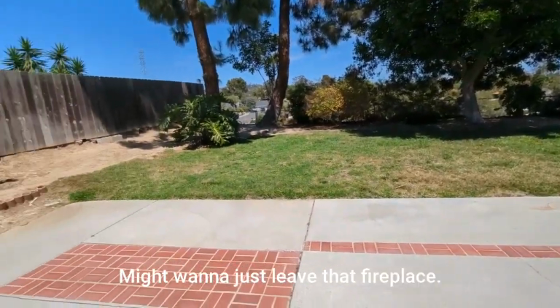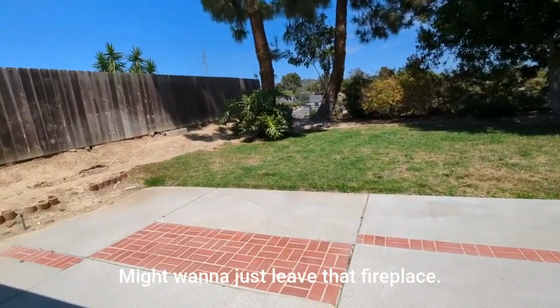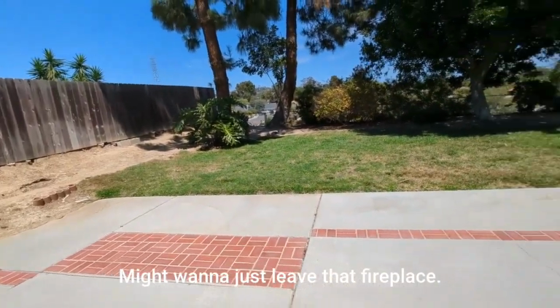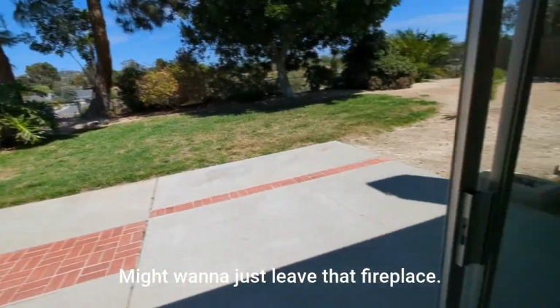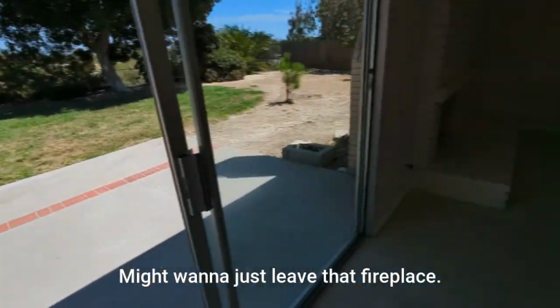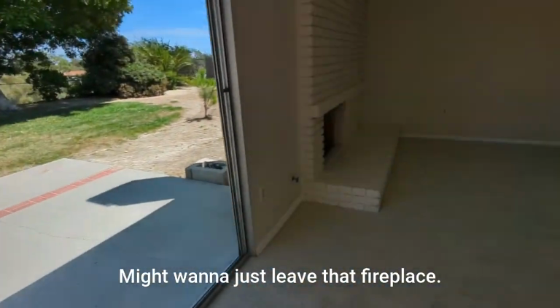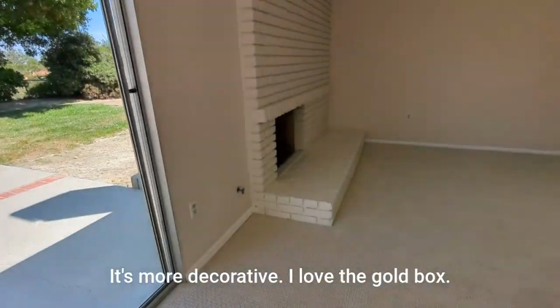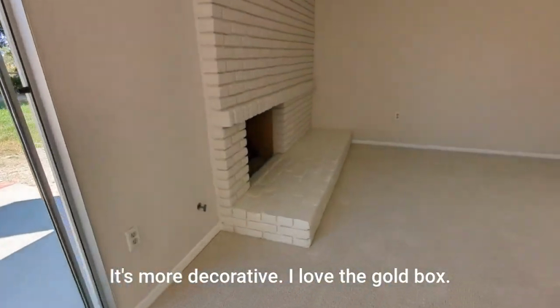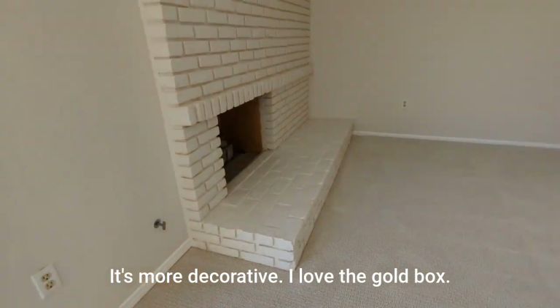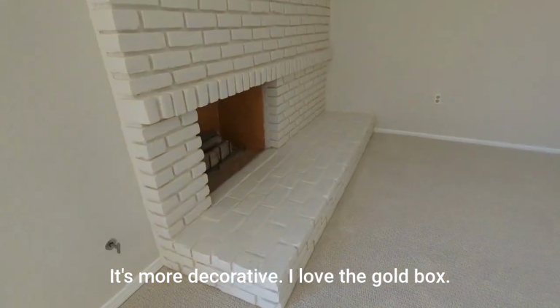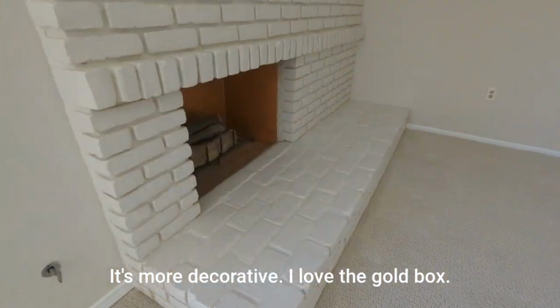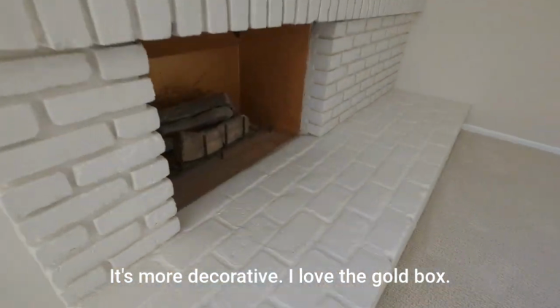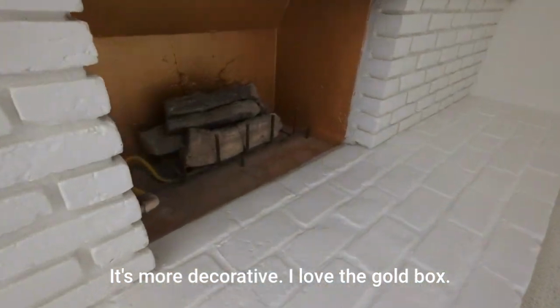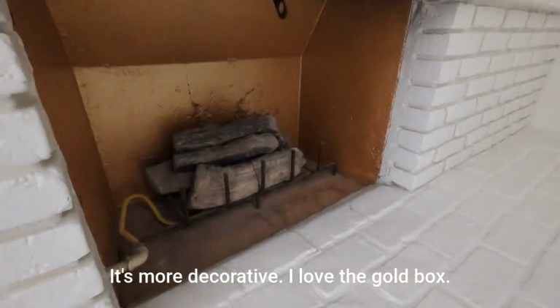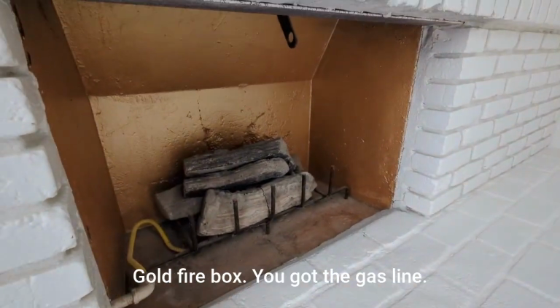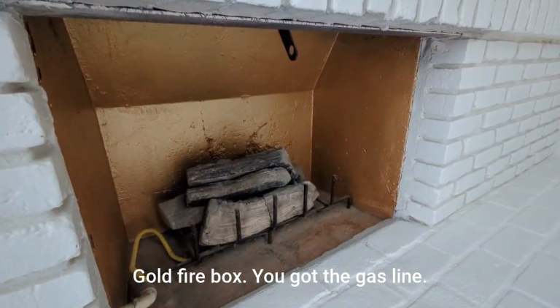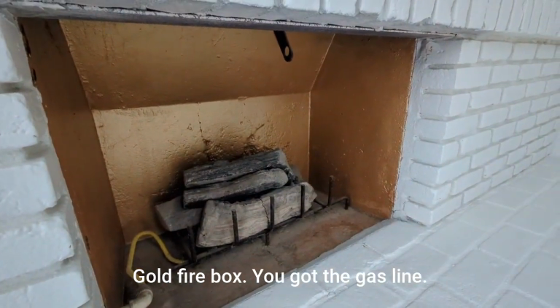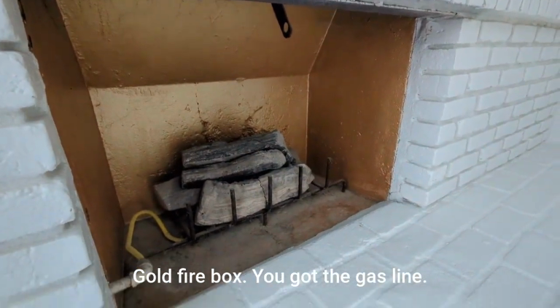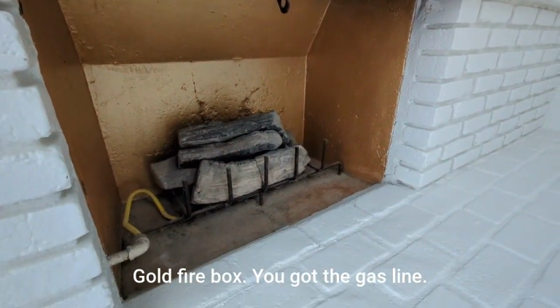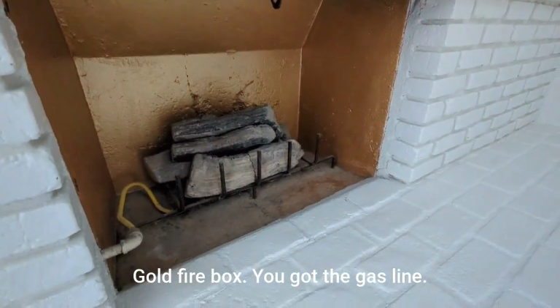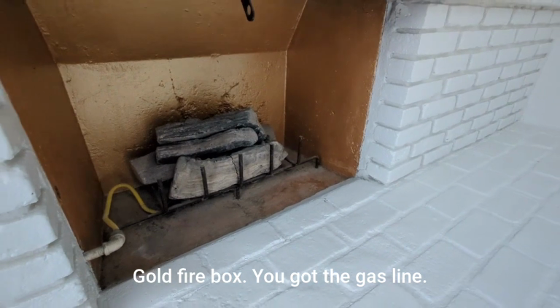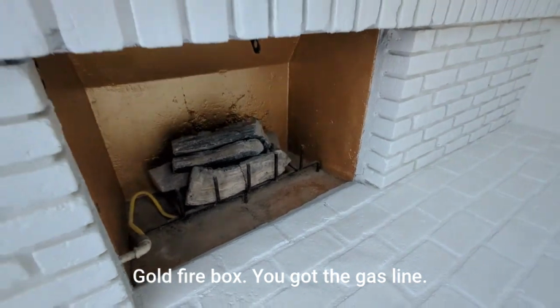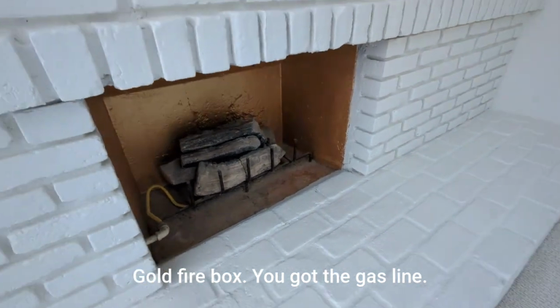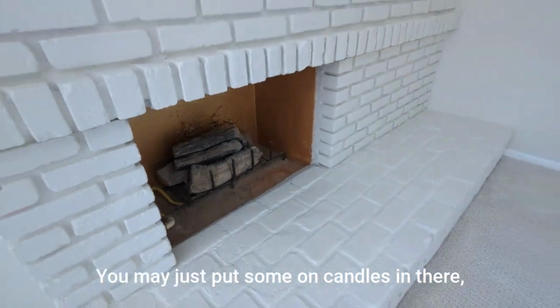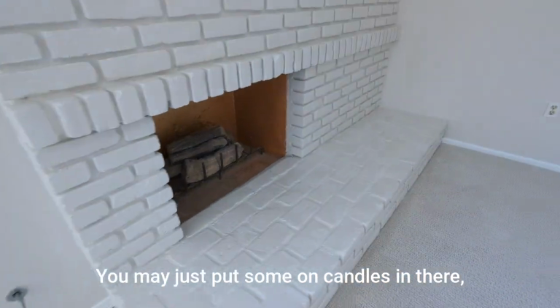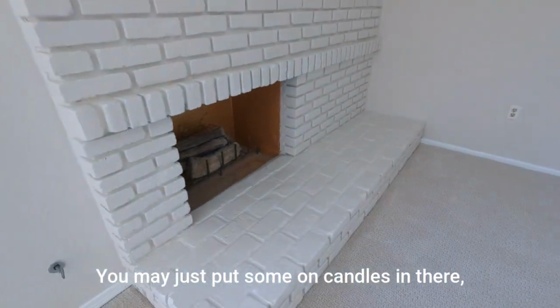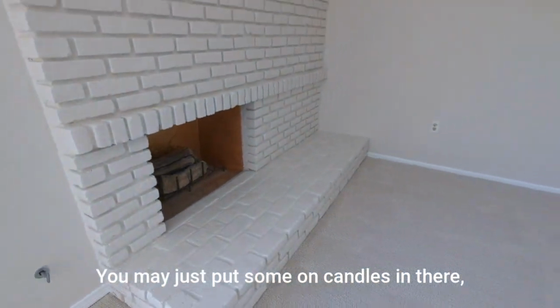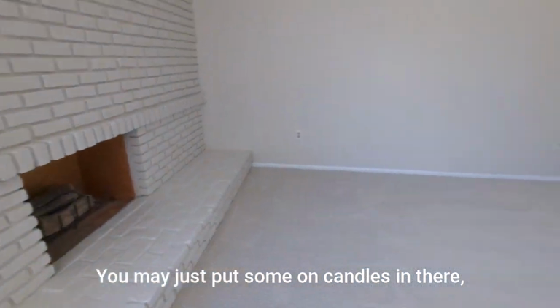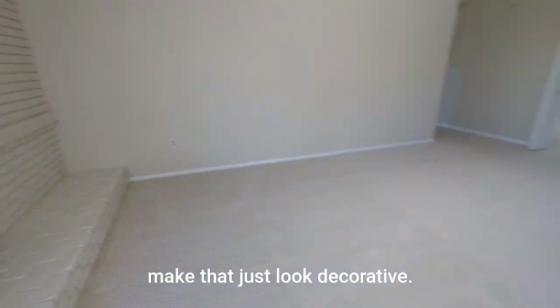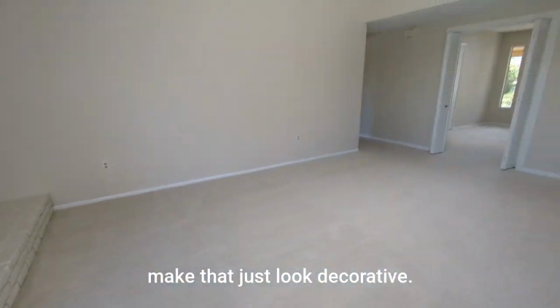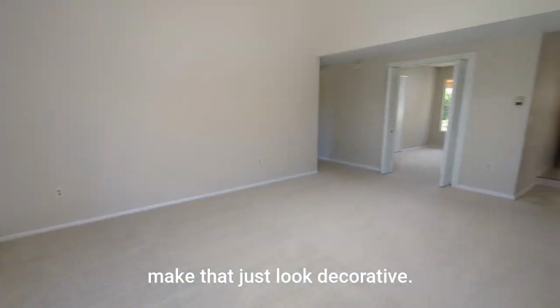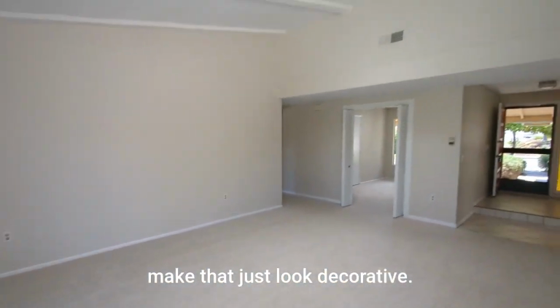I want to just leave that fireplace. It's more decorative — I love the gold firebox. You got the gas line. They may just put some candles in there and make it look decorative.